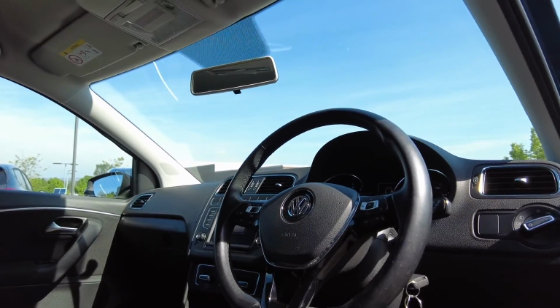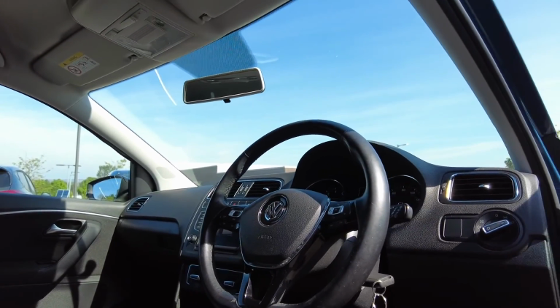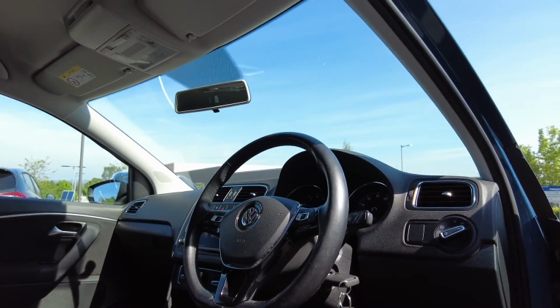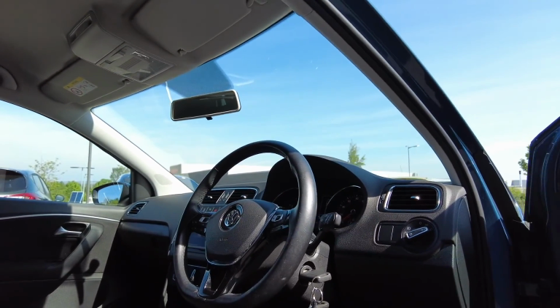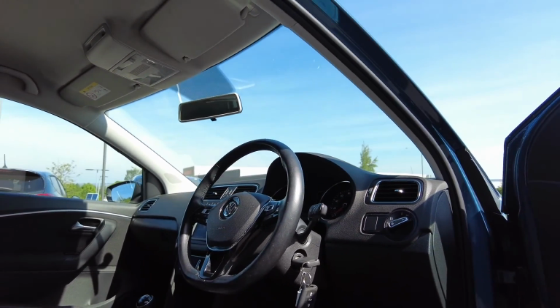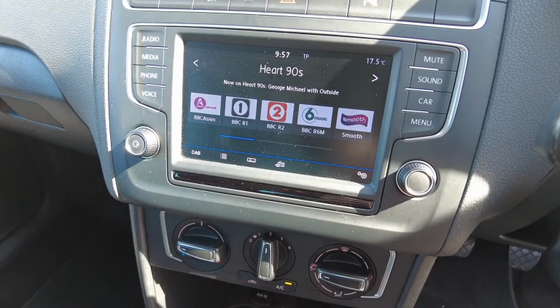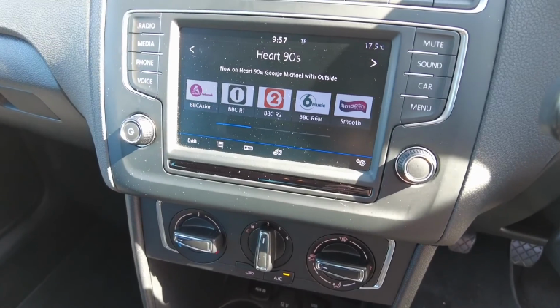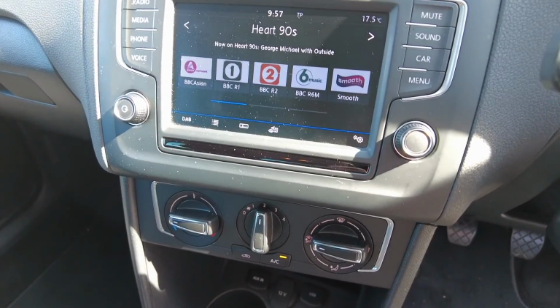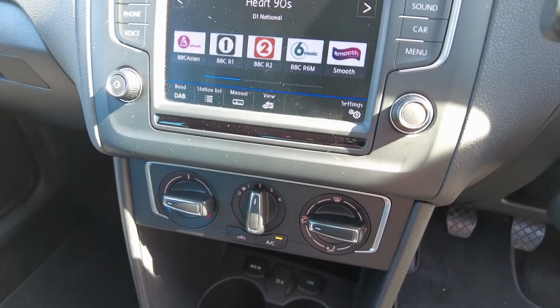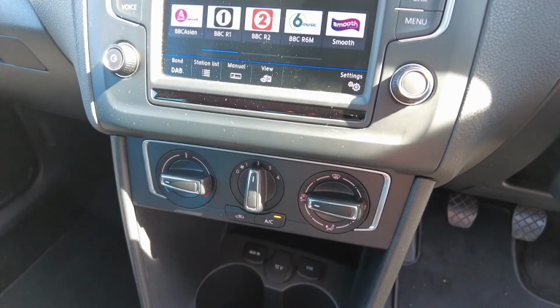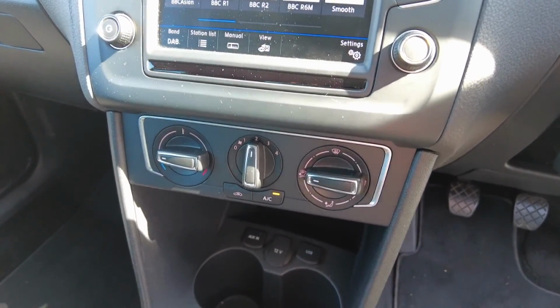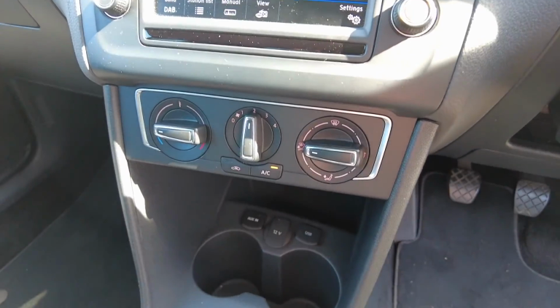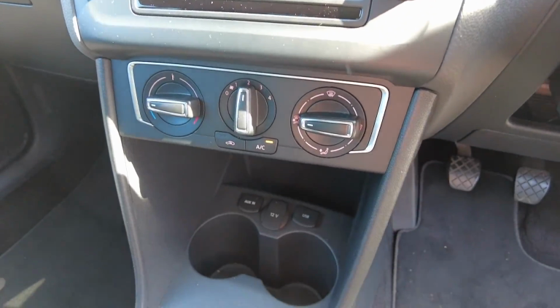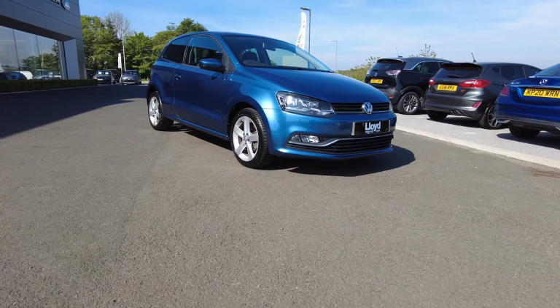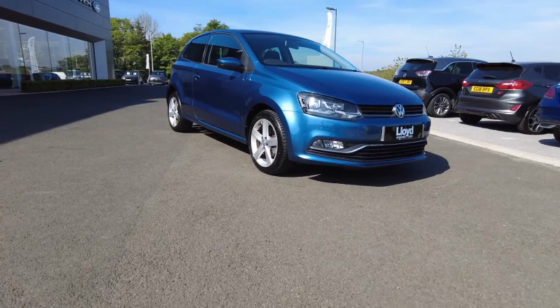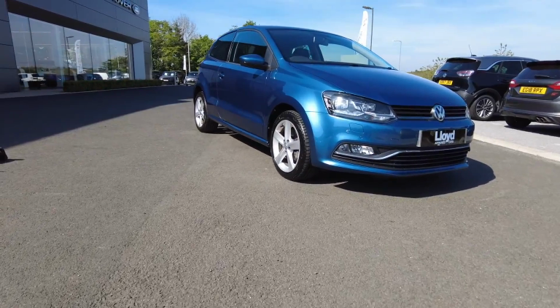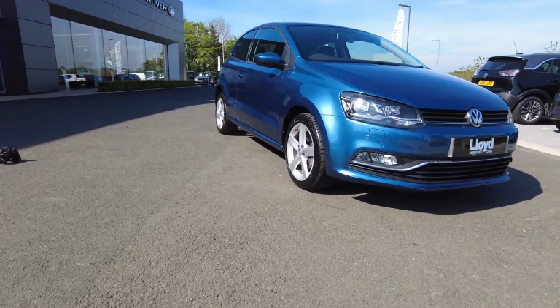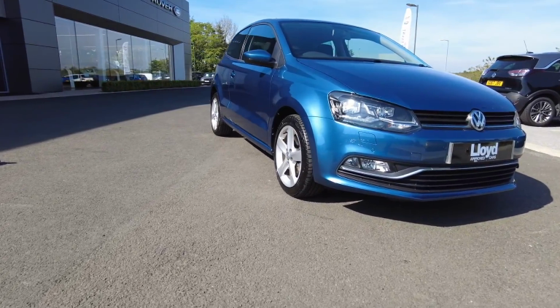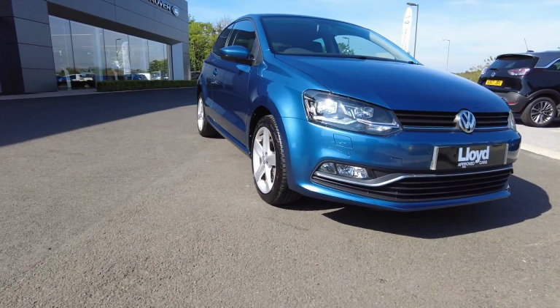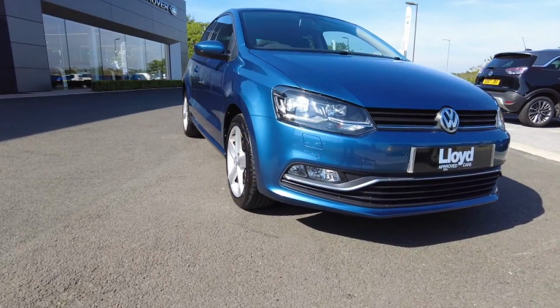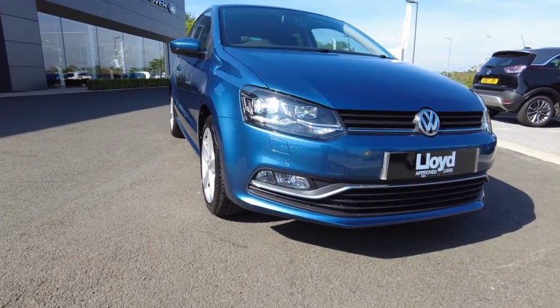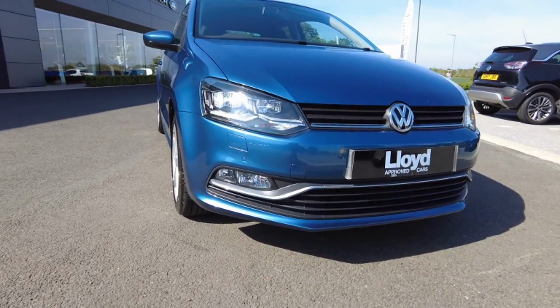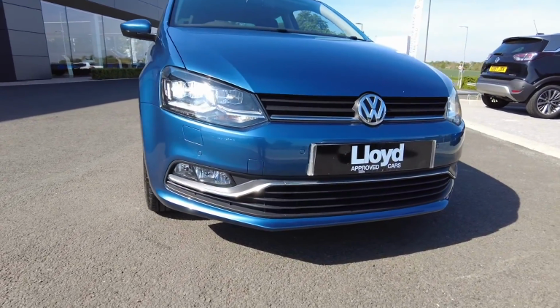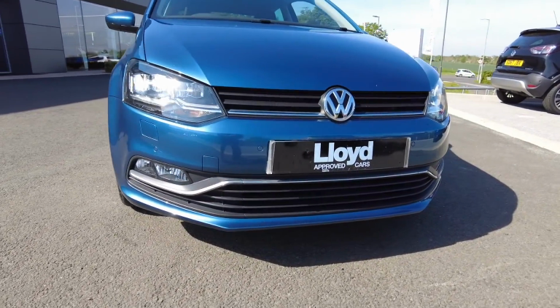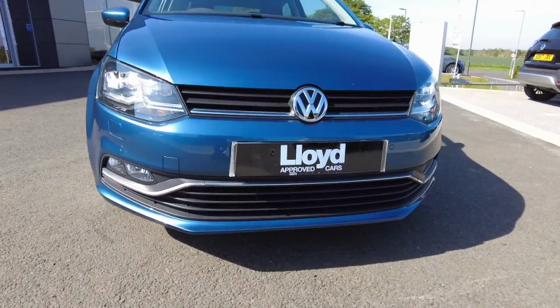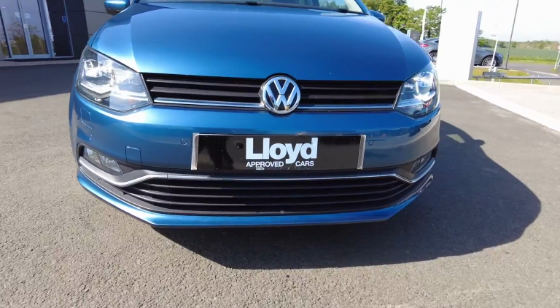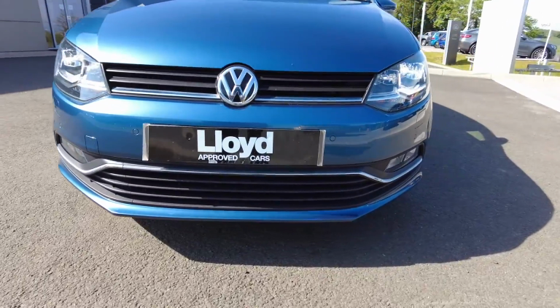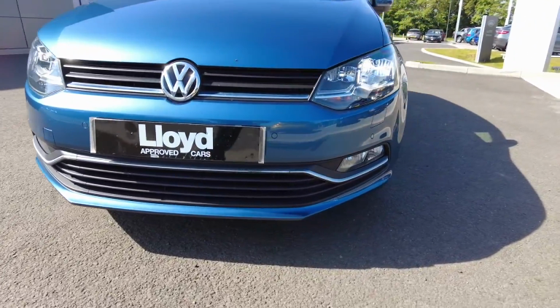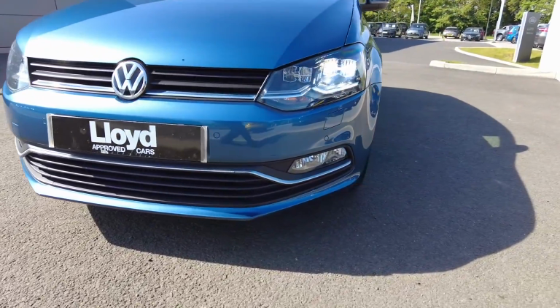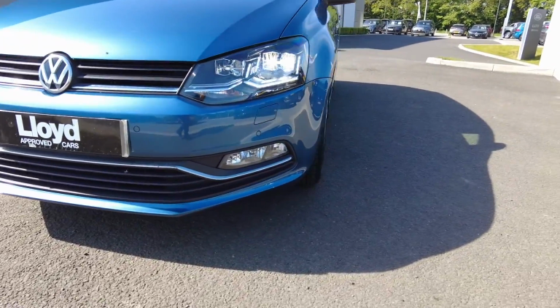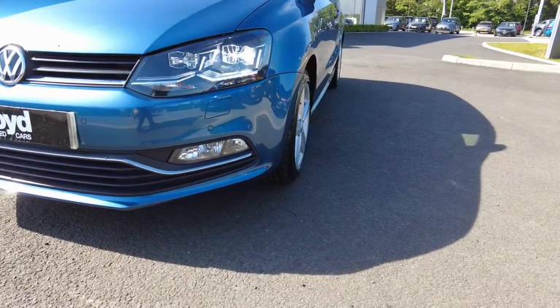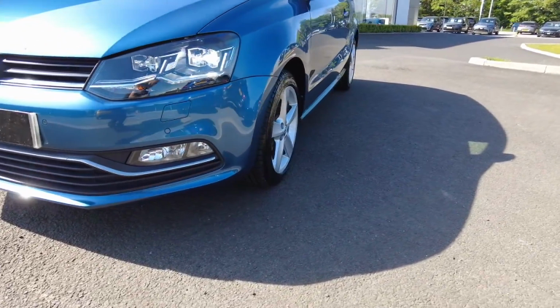The car also comes fitted with DAB radio, multifunction controls in the centre, and air conditioning. For more information, contact our sales team on 01573 224 345.